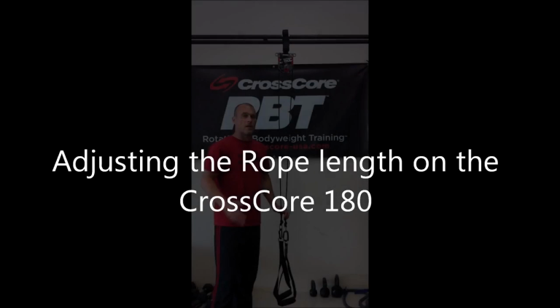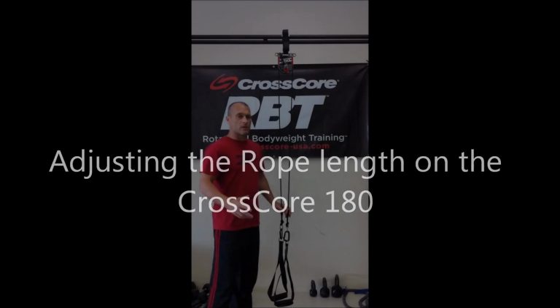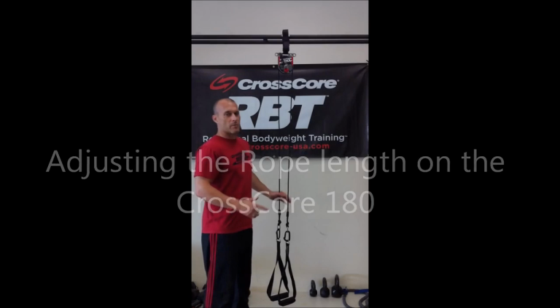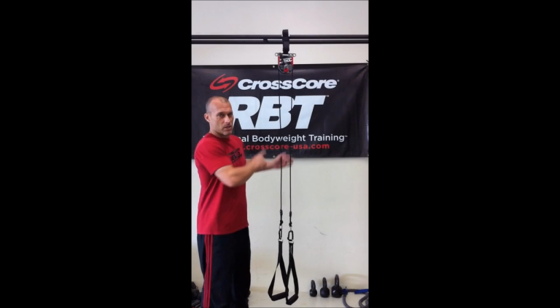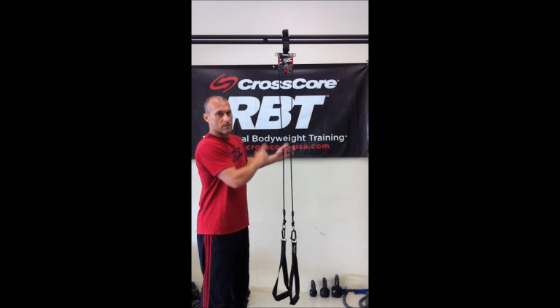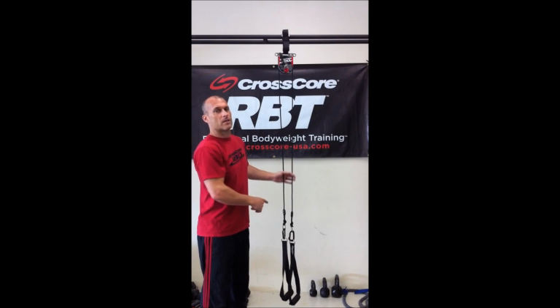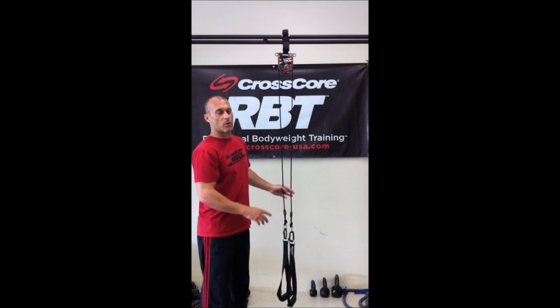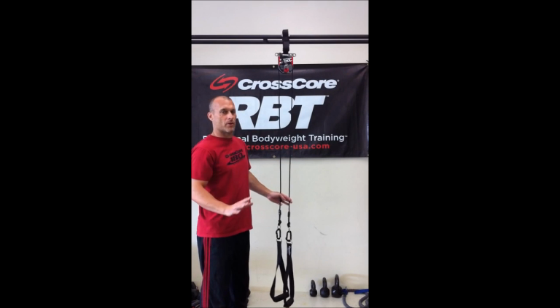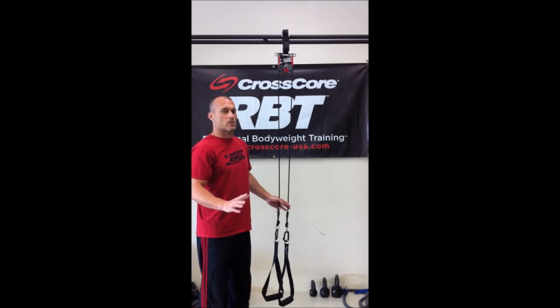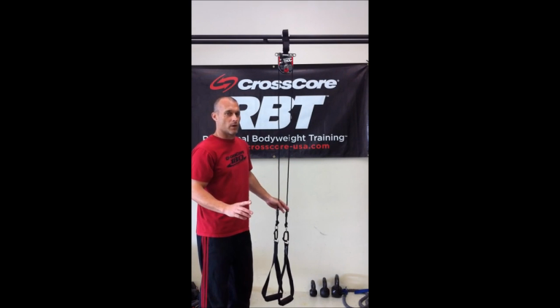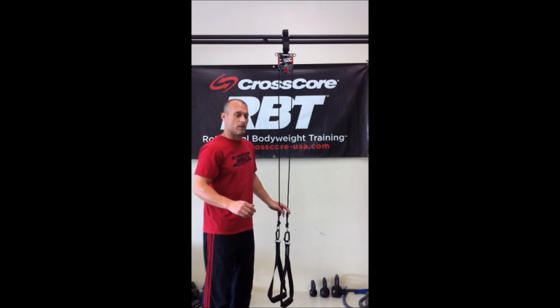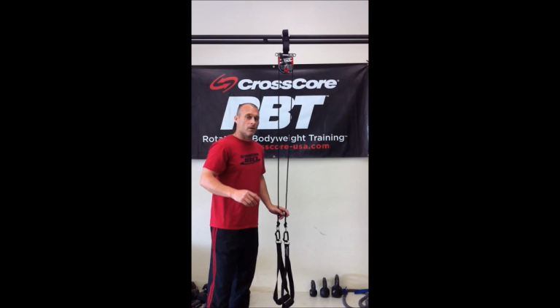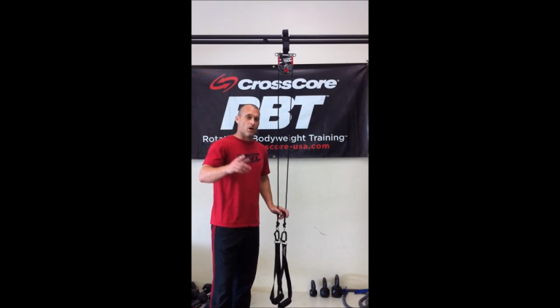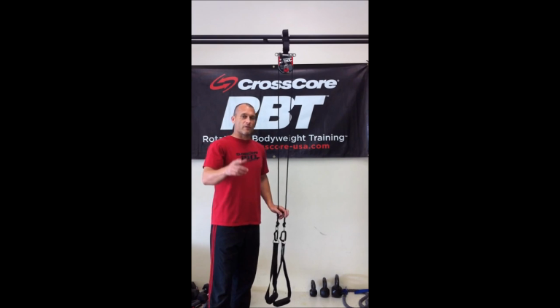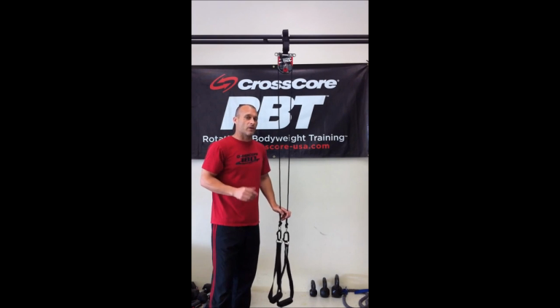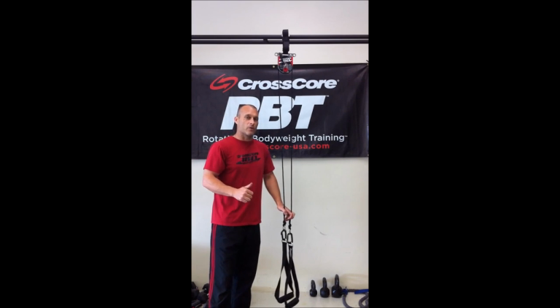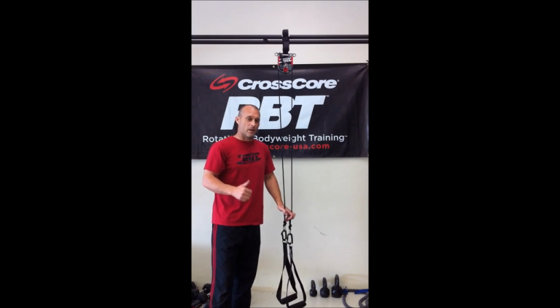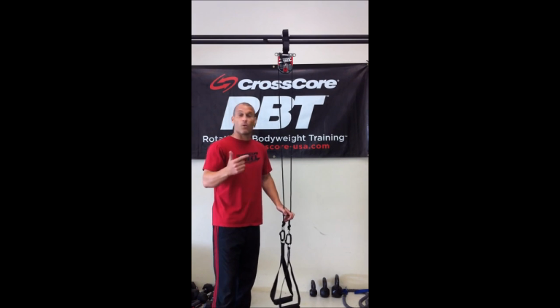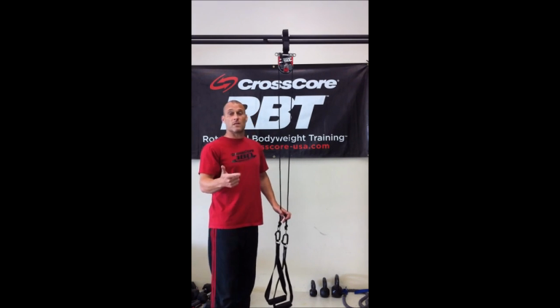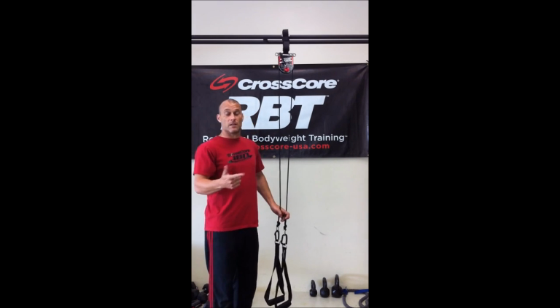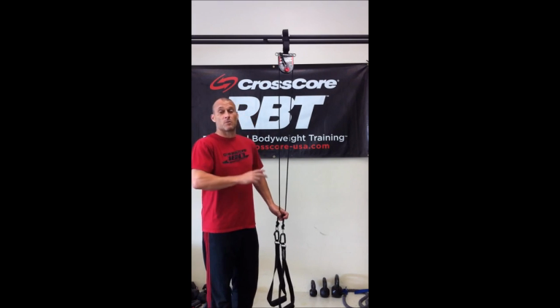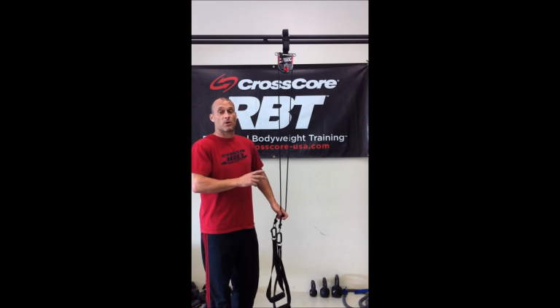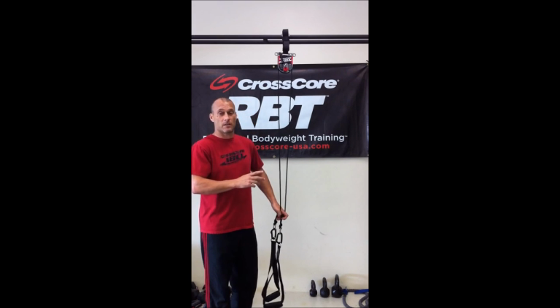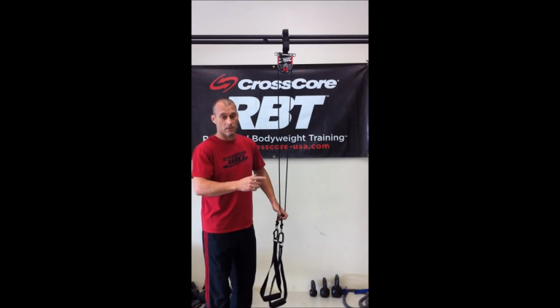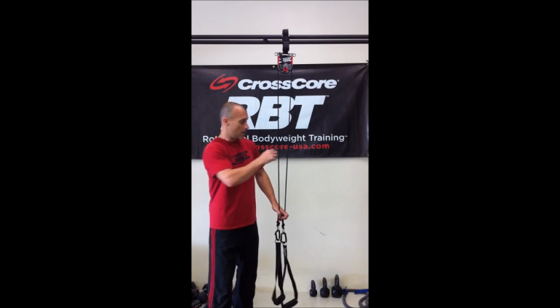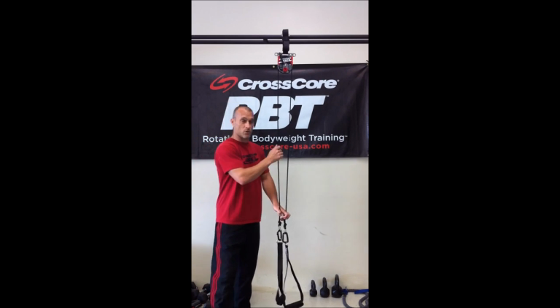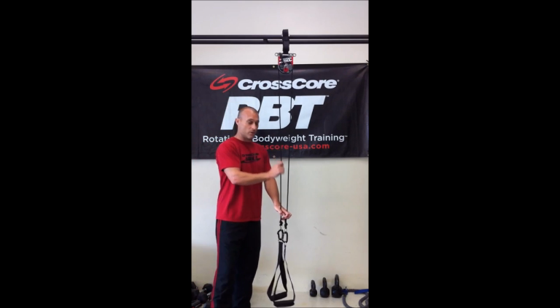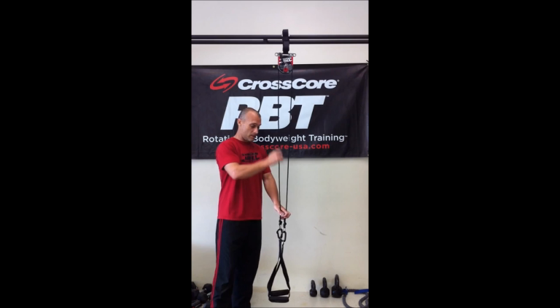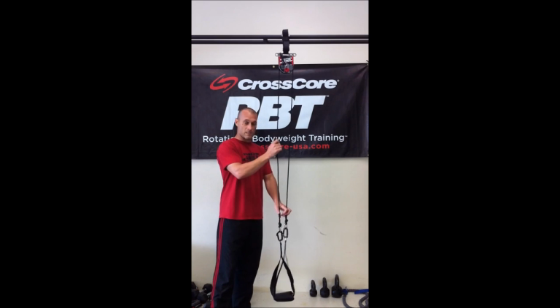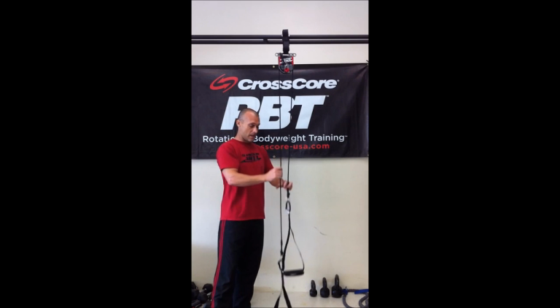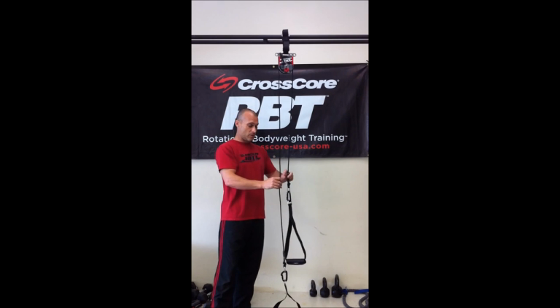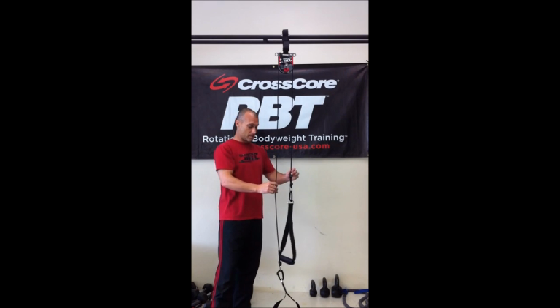Today we're going to talk about adjusting the length of the rope on the CrossCore 180. You can always refer to your owner's manual or DVD that comes with the product, and it will show you the lessons on how to do this.